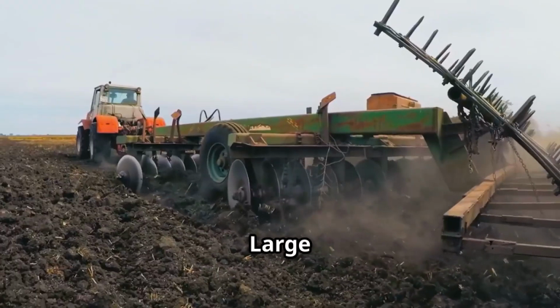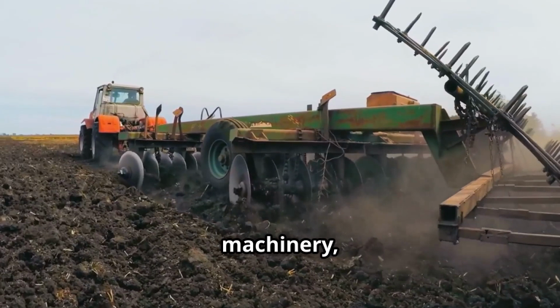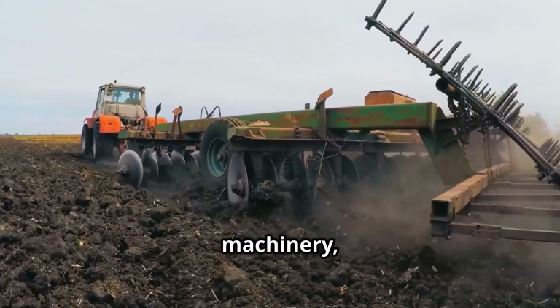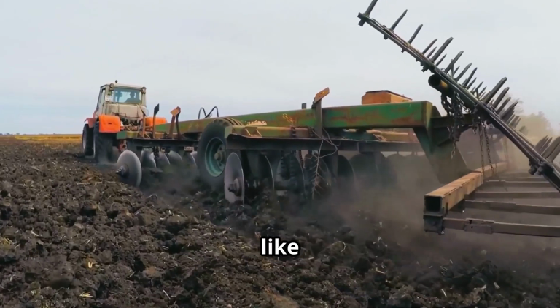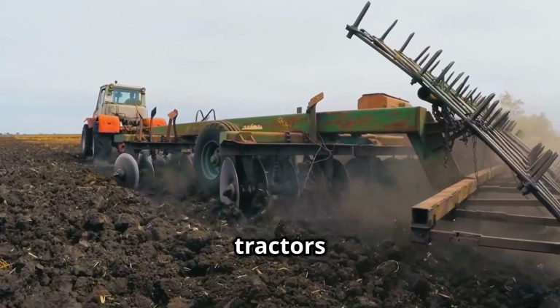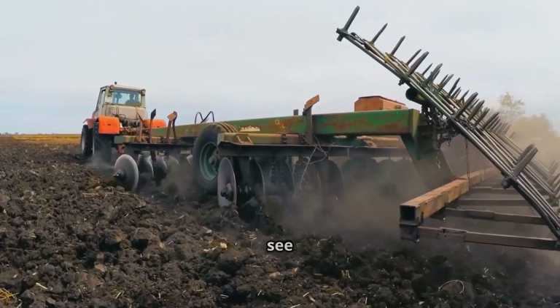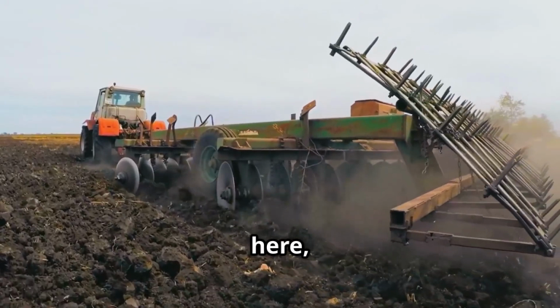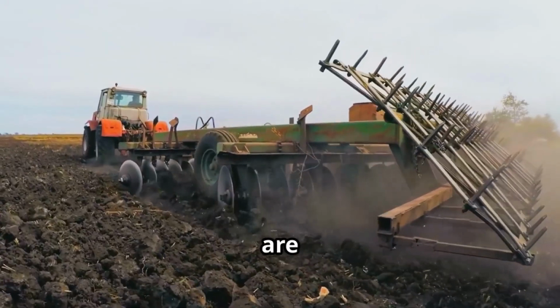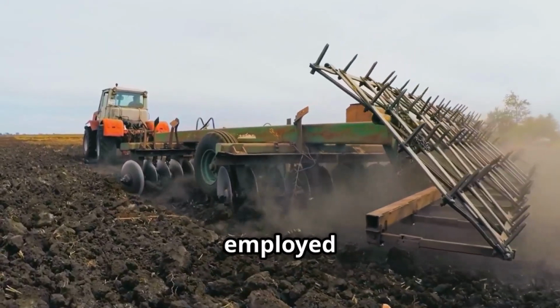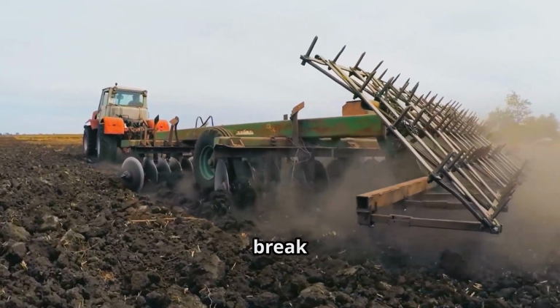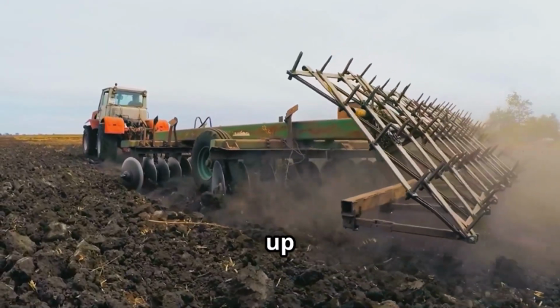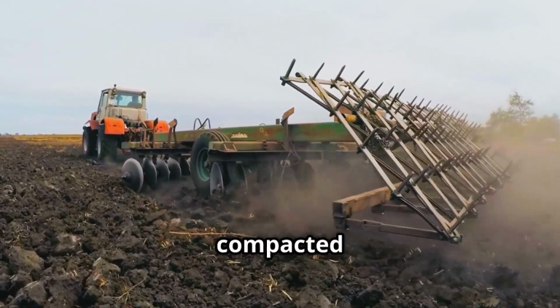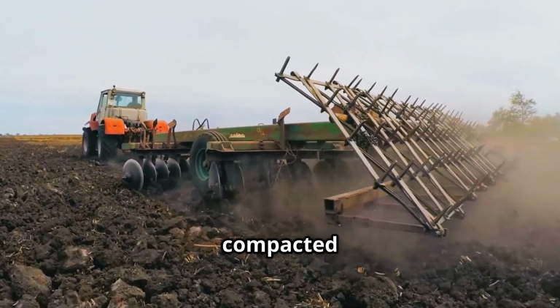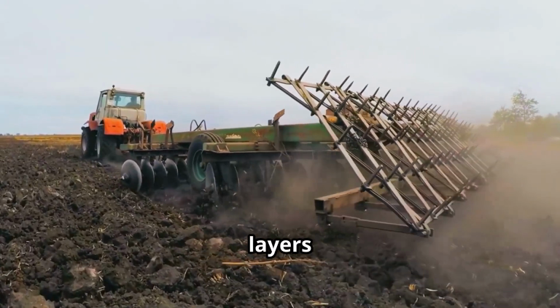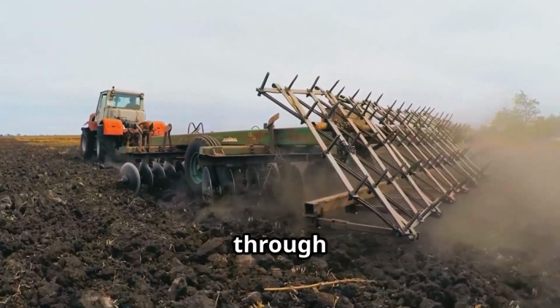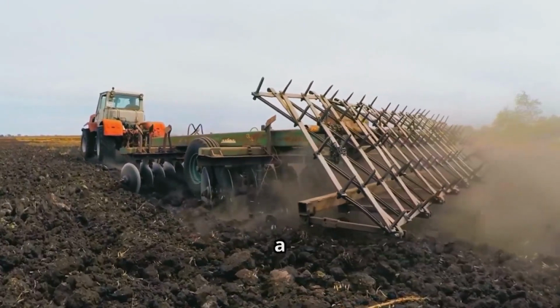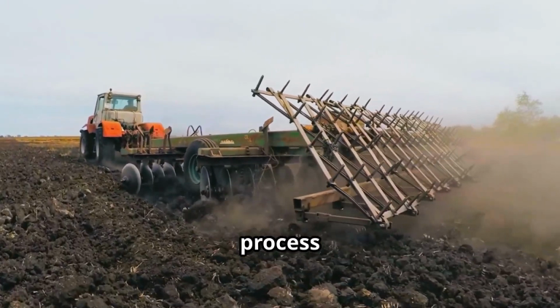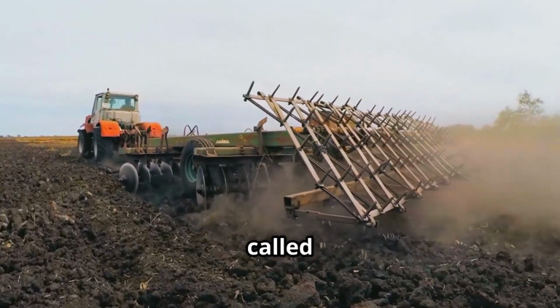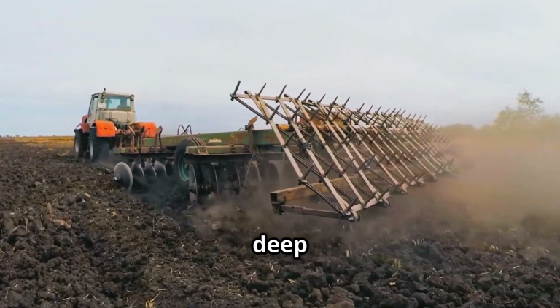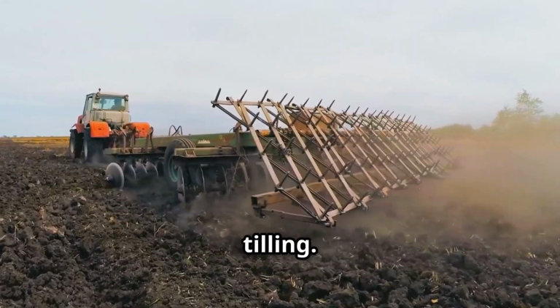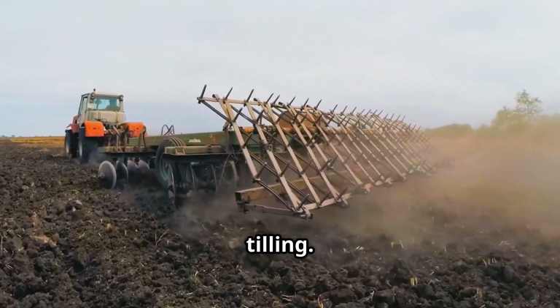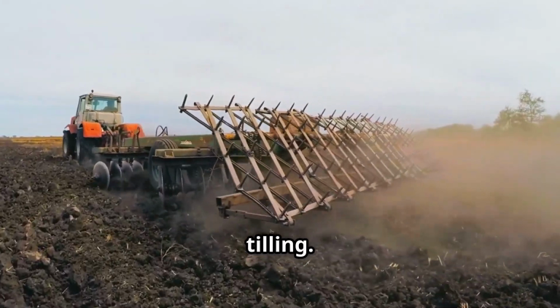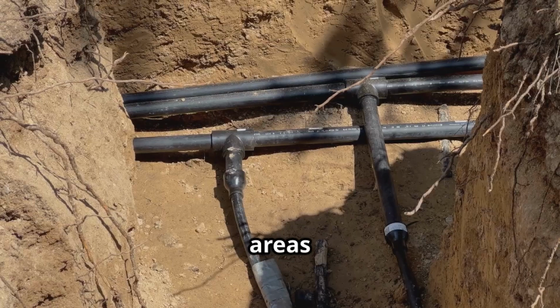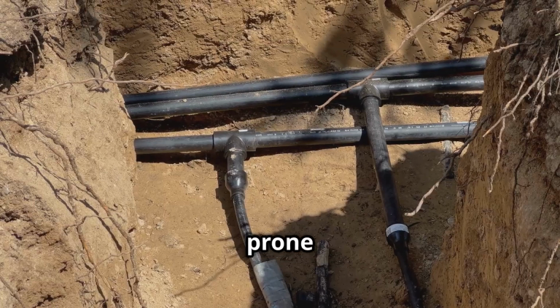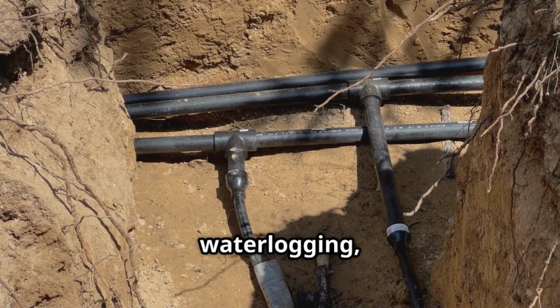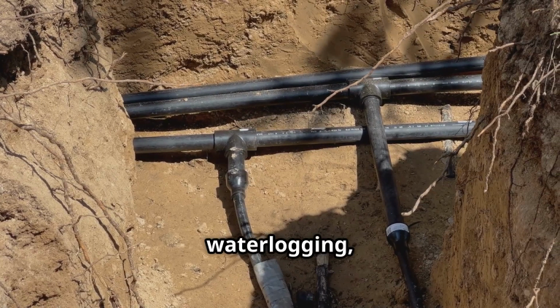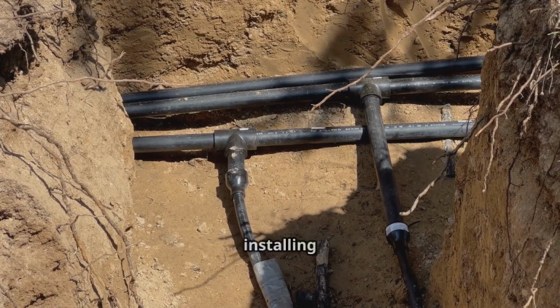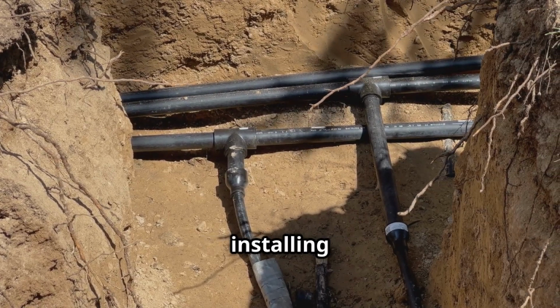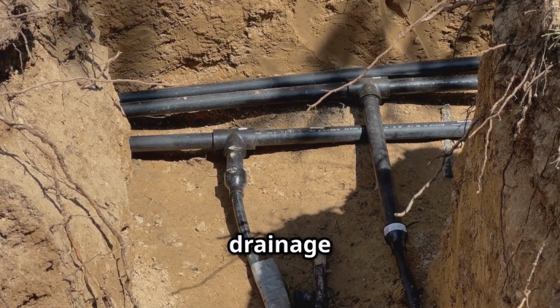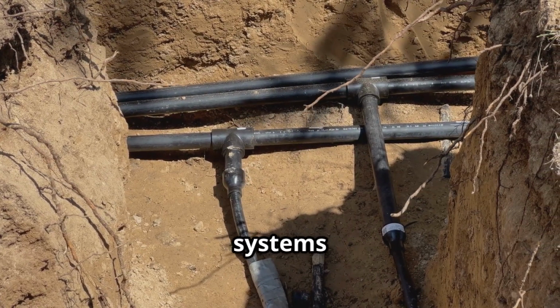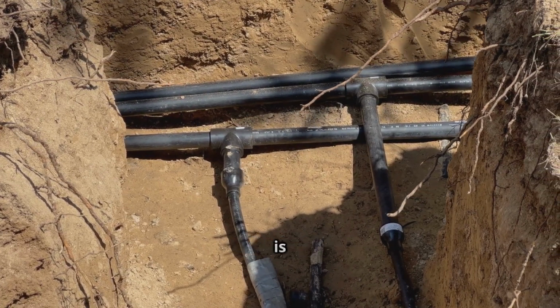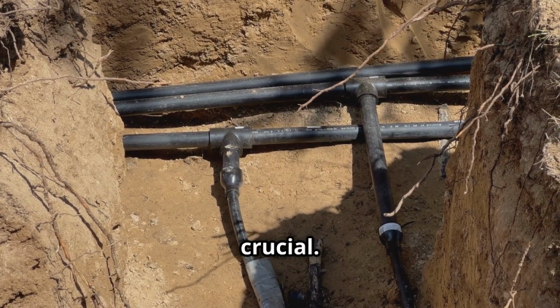Large machinery, like the tractors you see here, are employed to break up these compacted layers through a process called deep tilling. In areas prone to waterlogging, installing drainage systems is crucial.